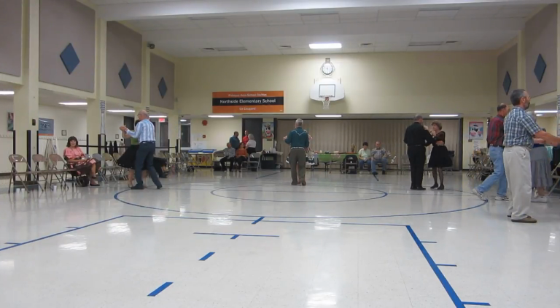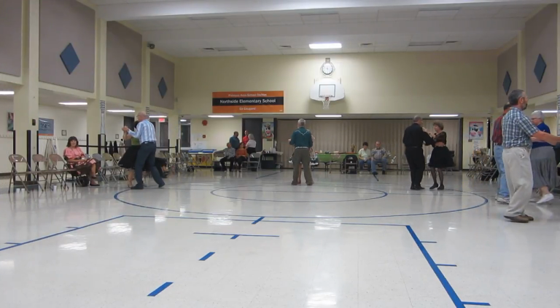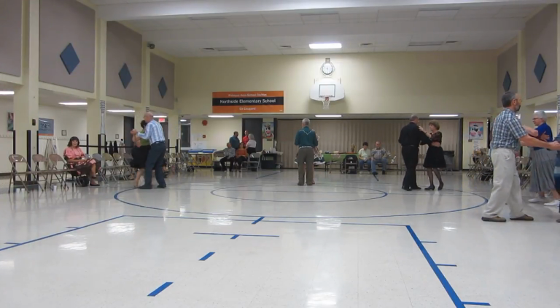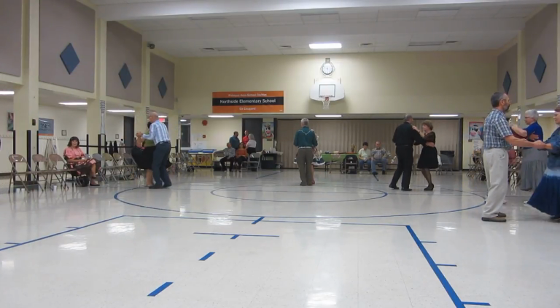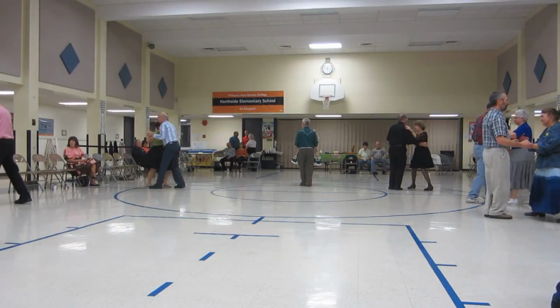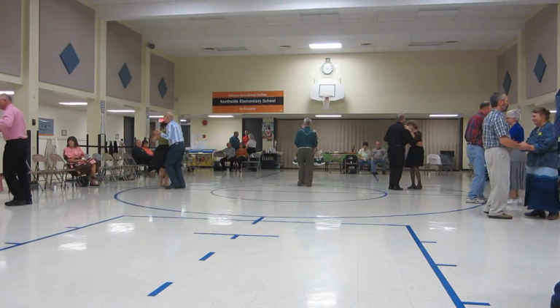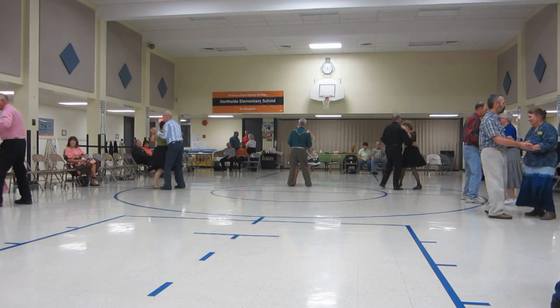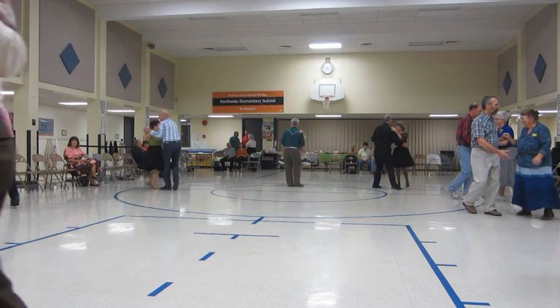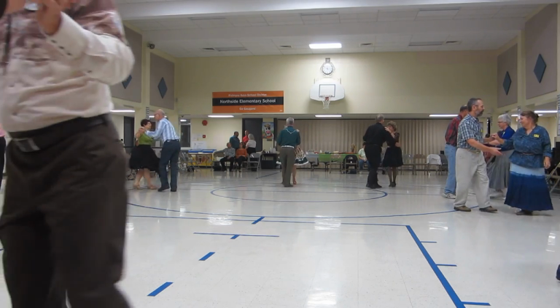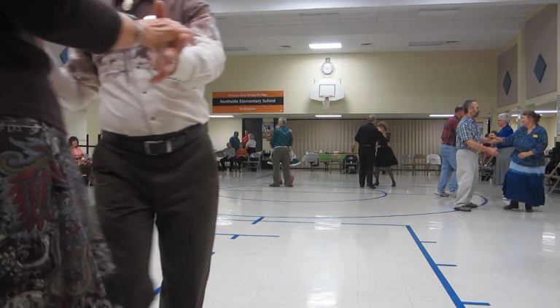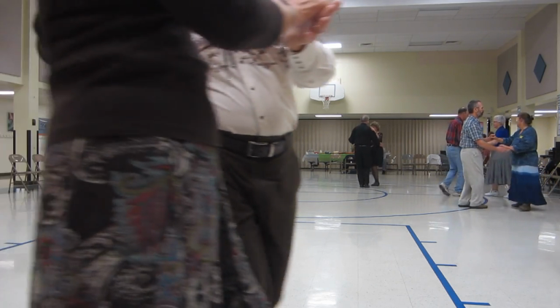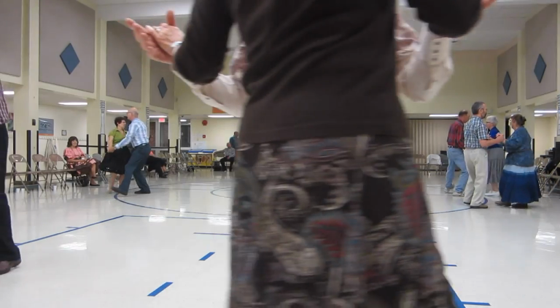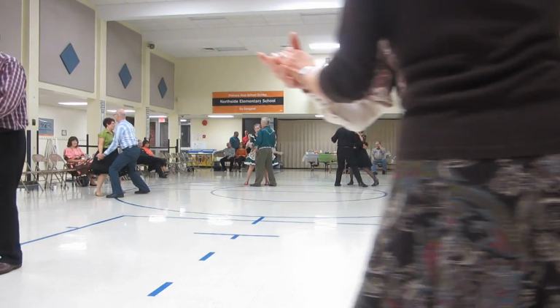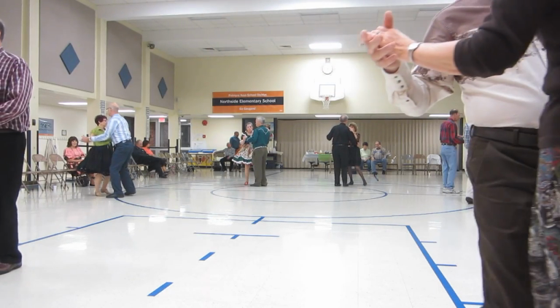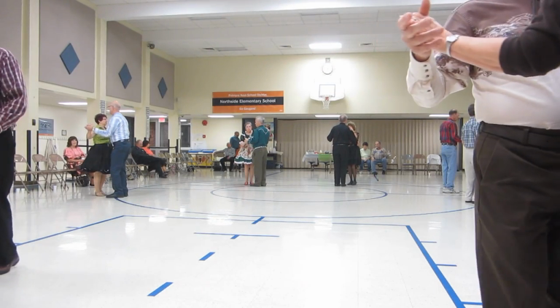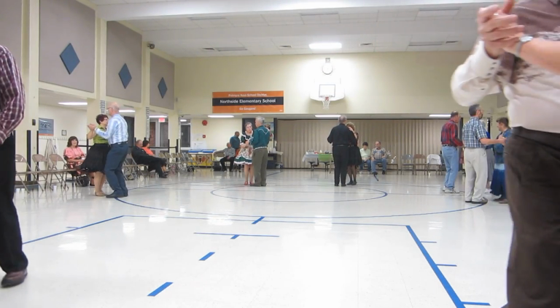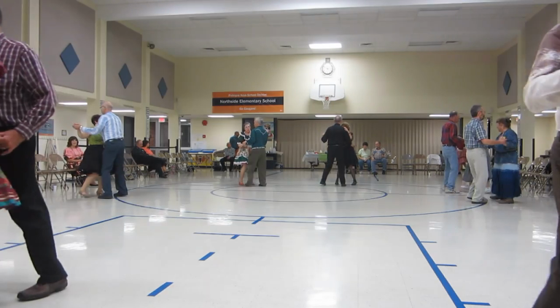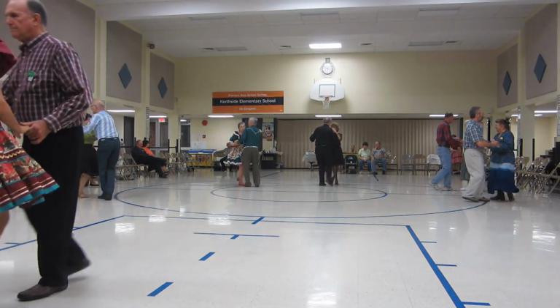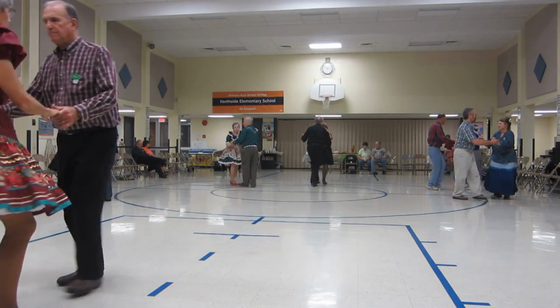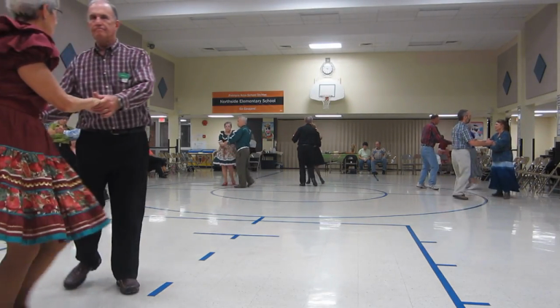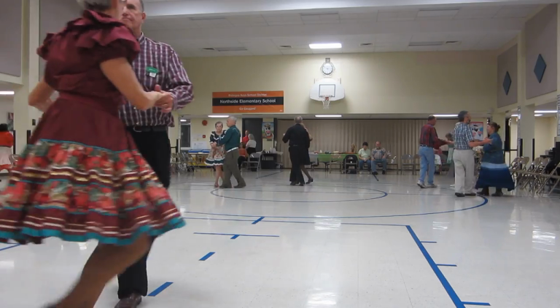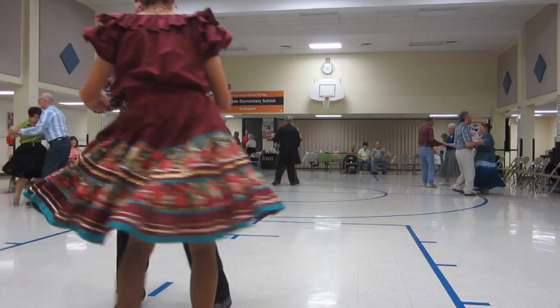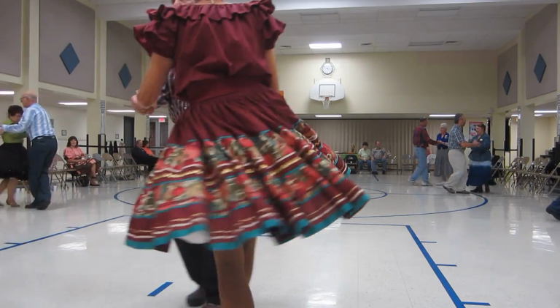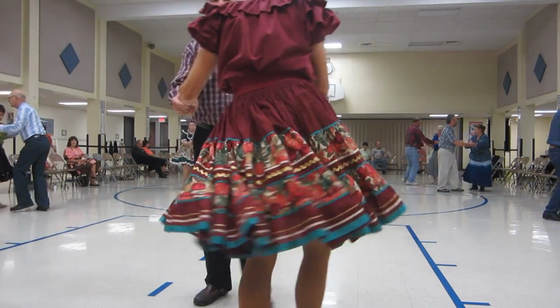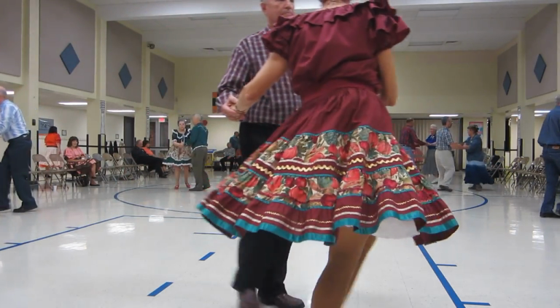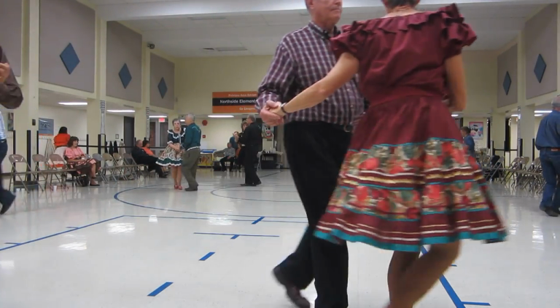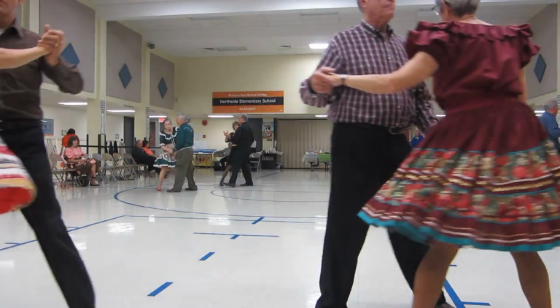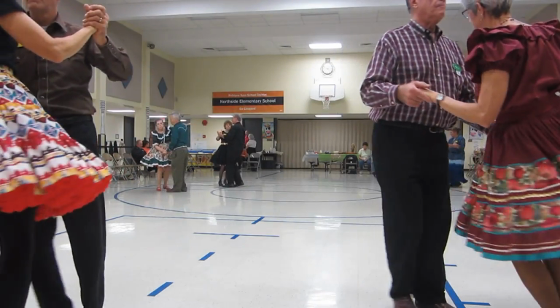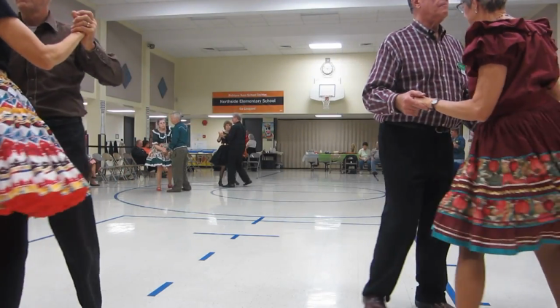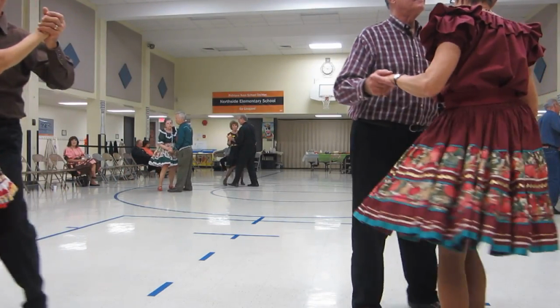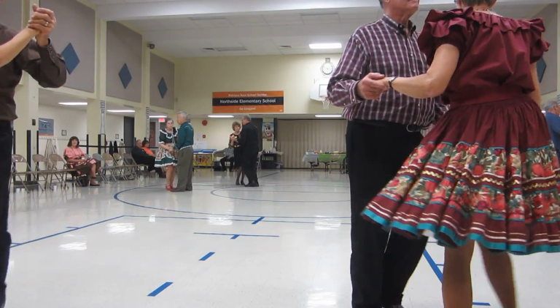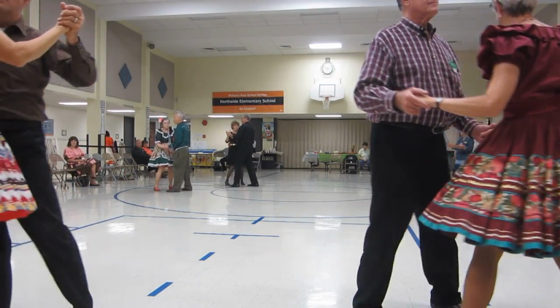Vine four, side draw closed, vine eight. Four side touches, box.